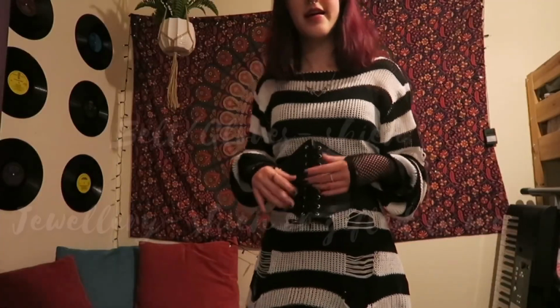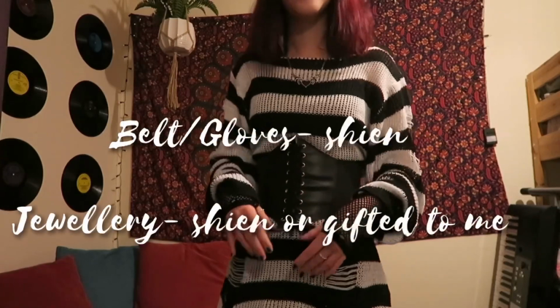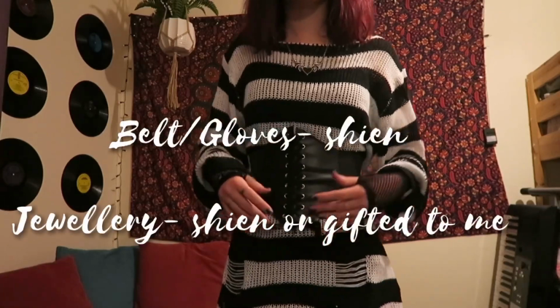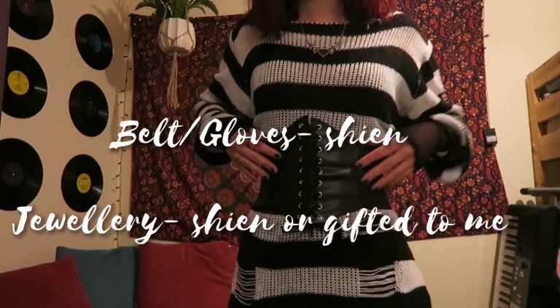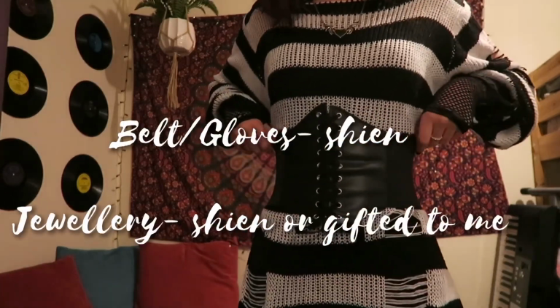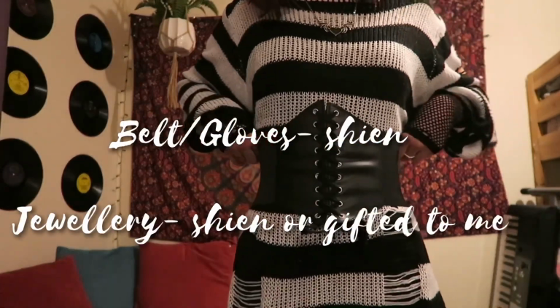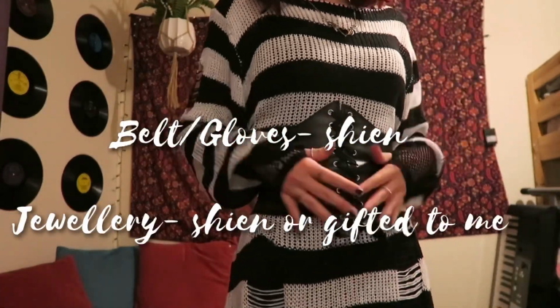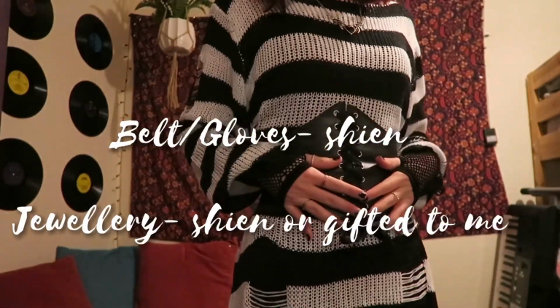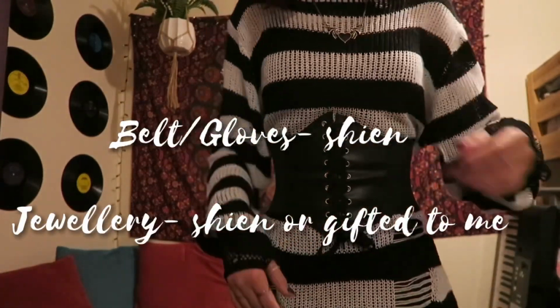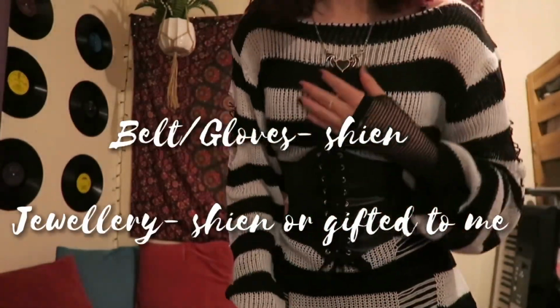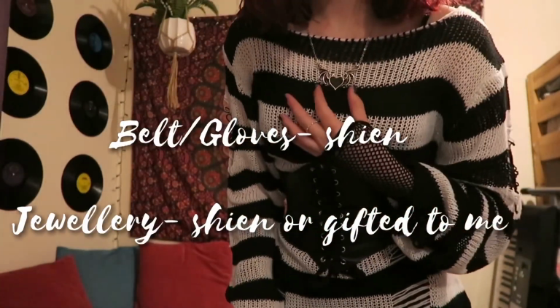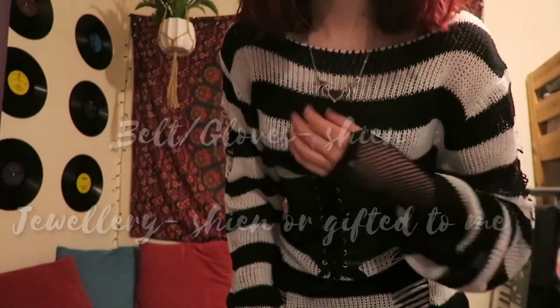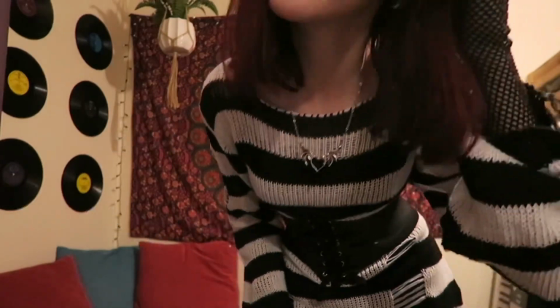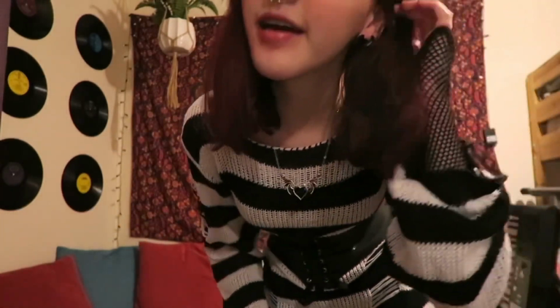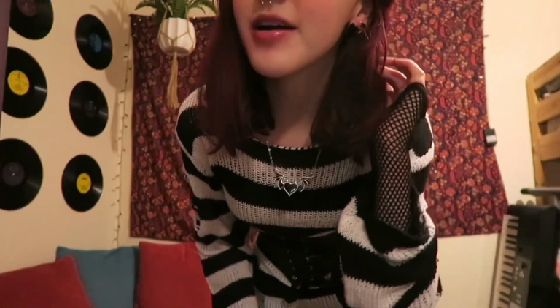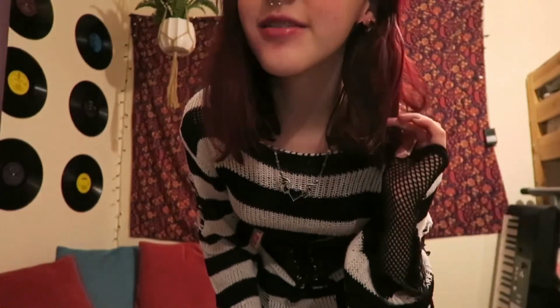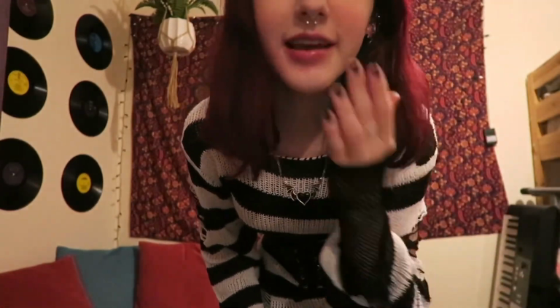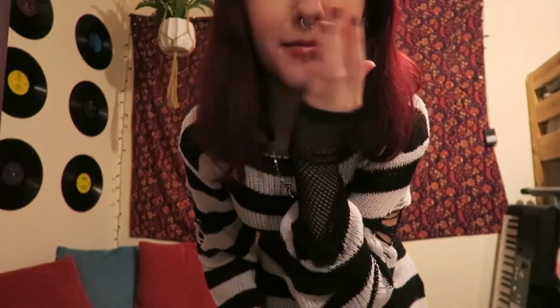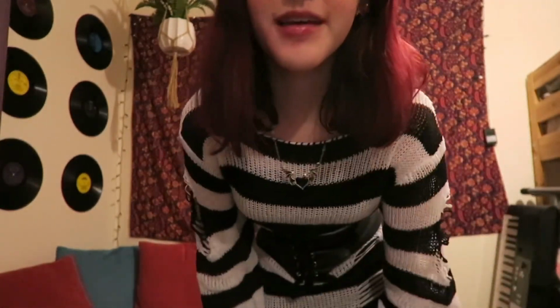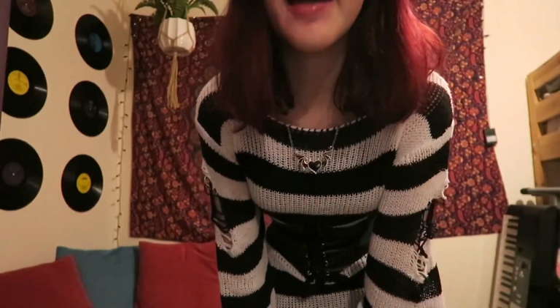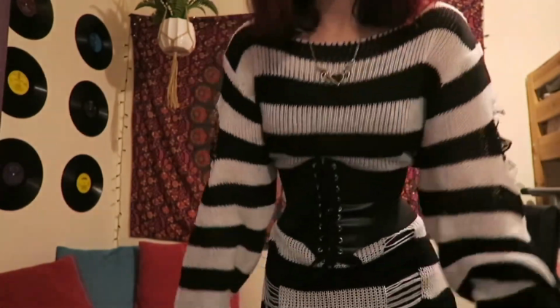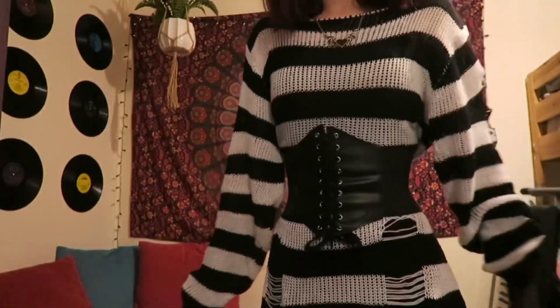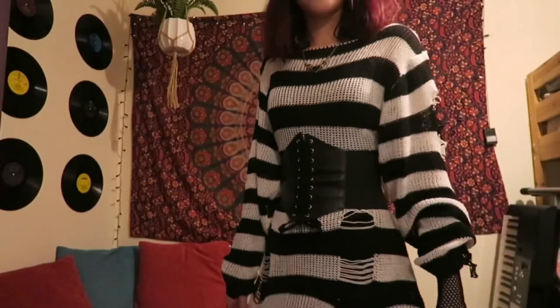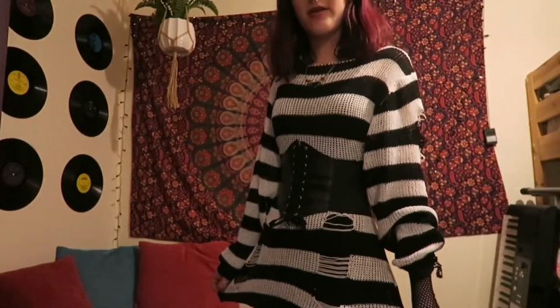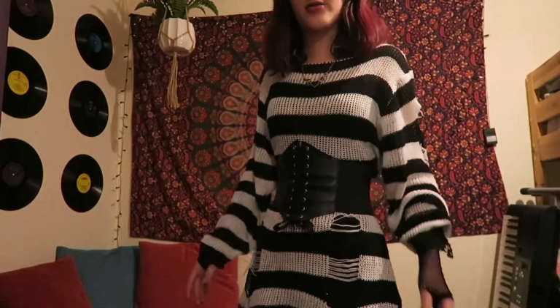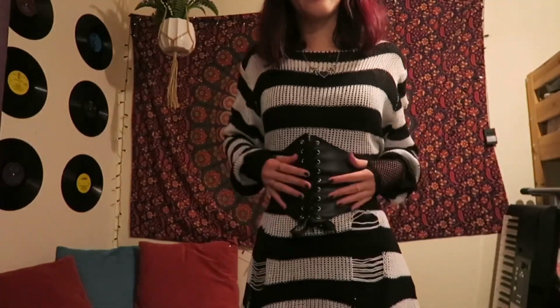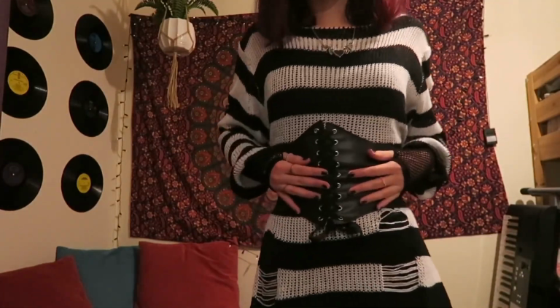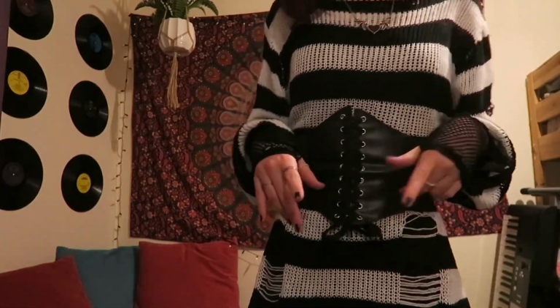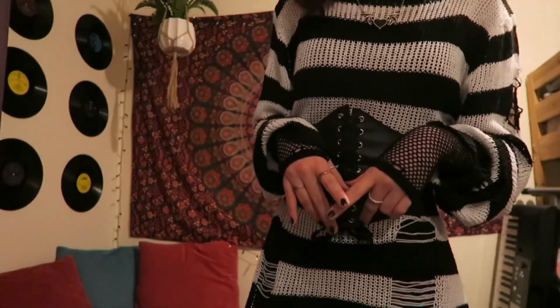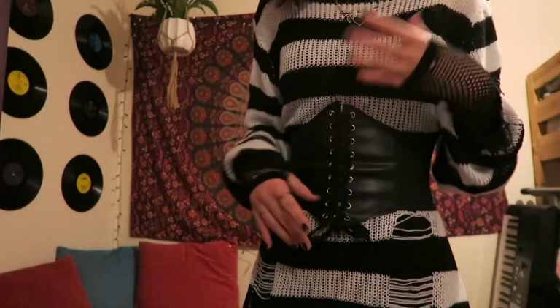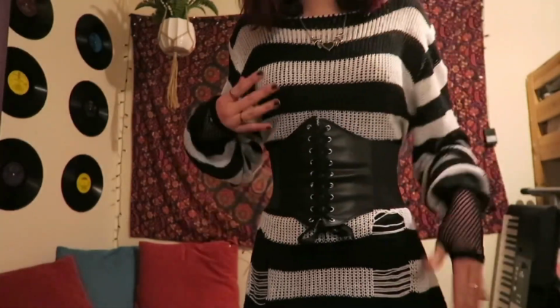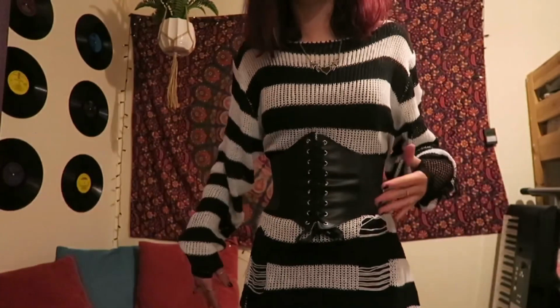For accessories I obviously have the belt and the little gloves, and I have this necklace and the matching earrings and my septum. This outfit I would probably wear to go out, like maybe dinner or just a nice day shopping.